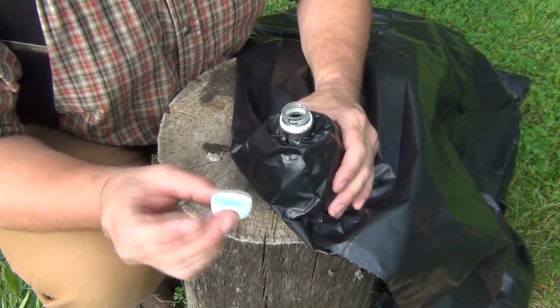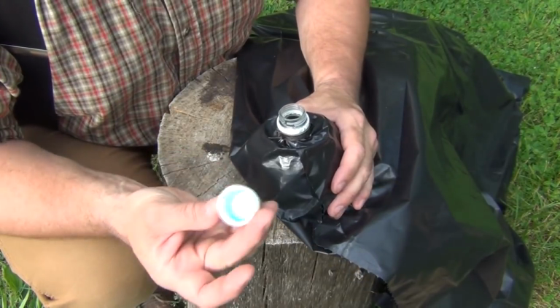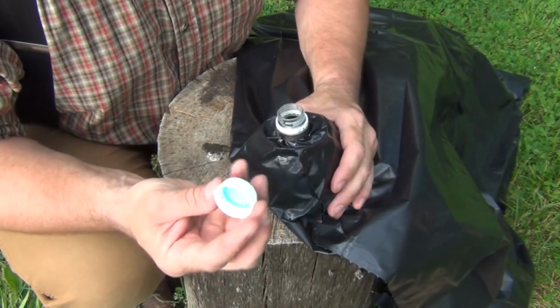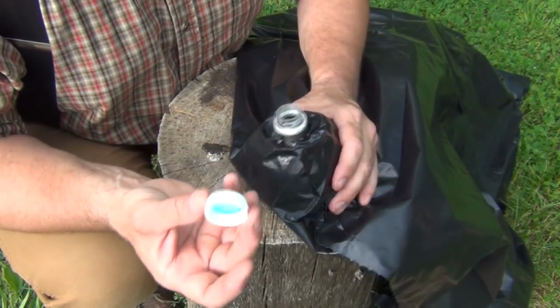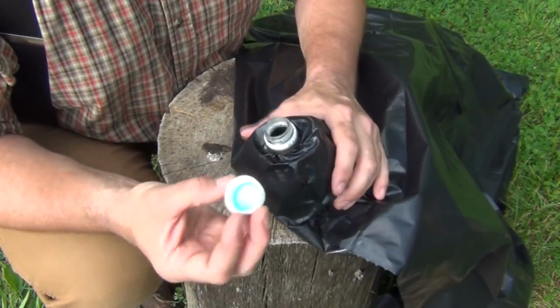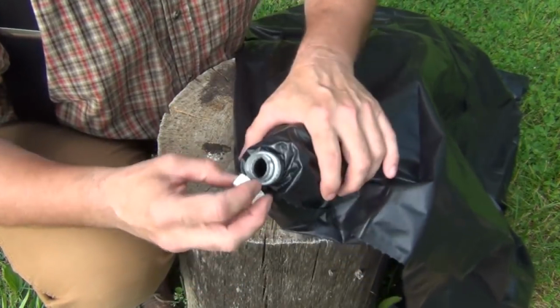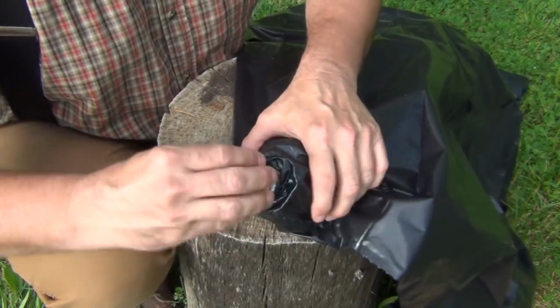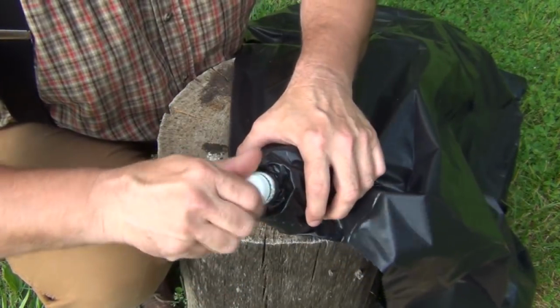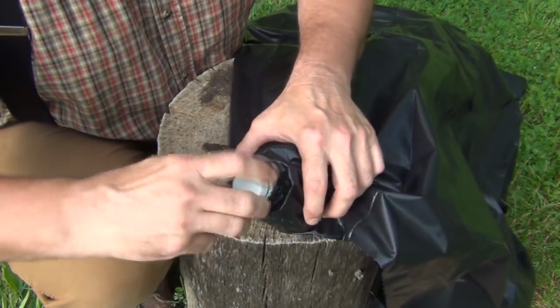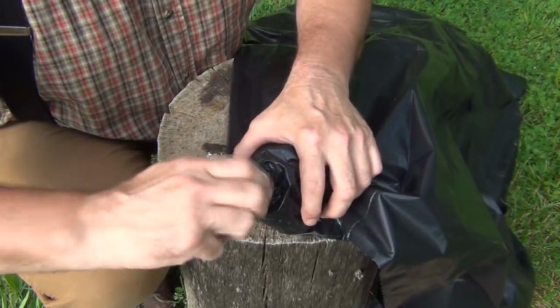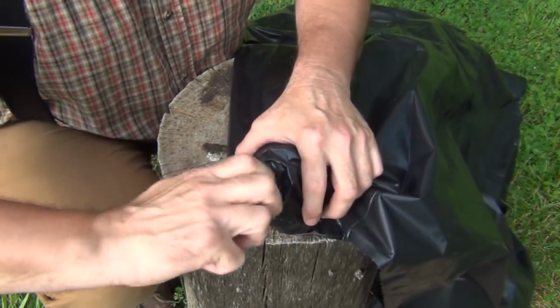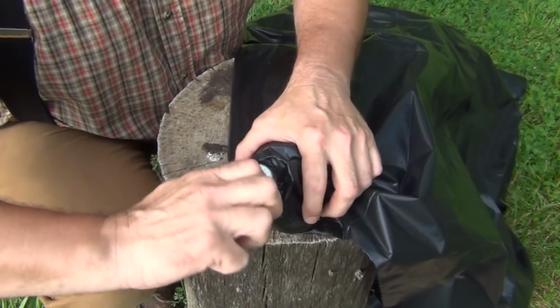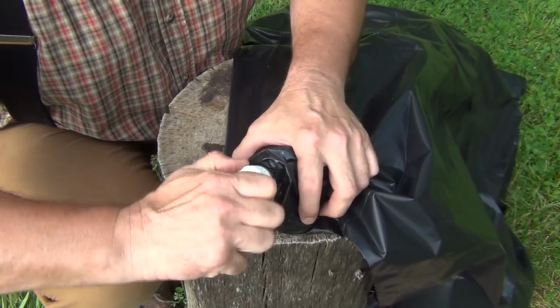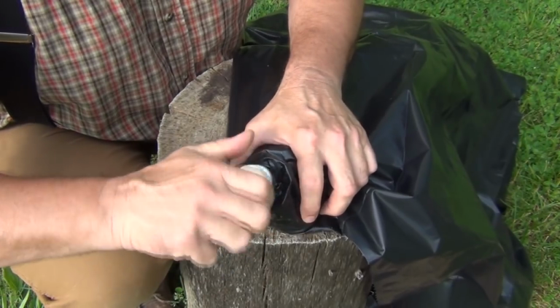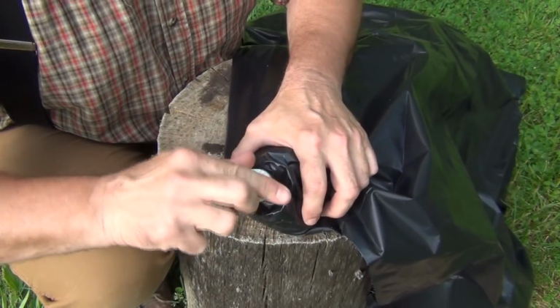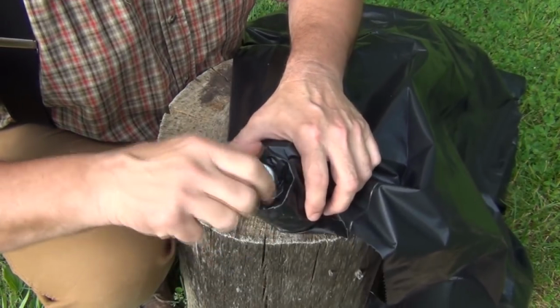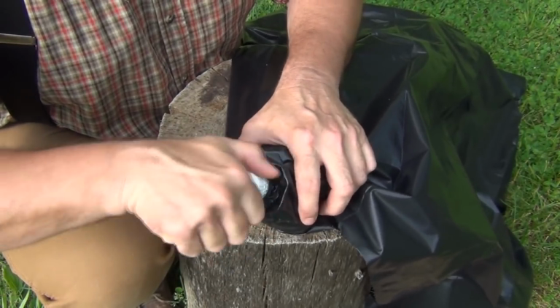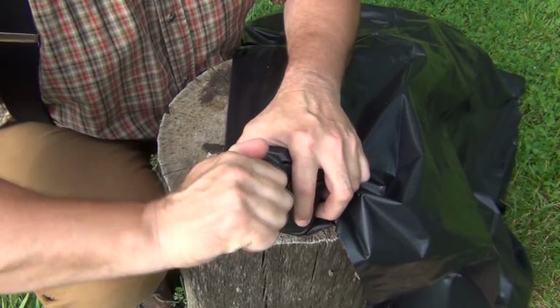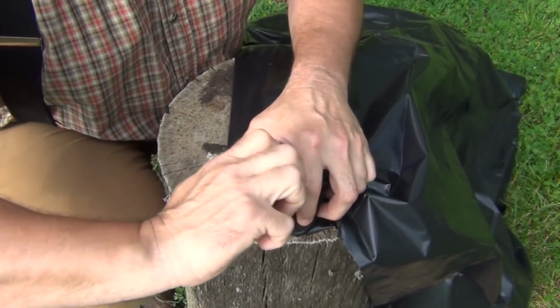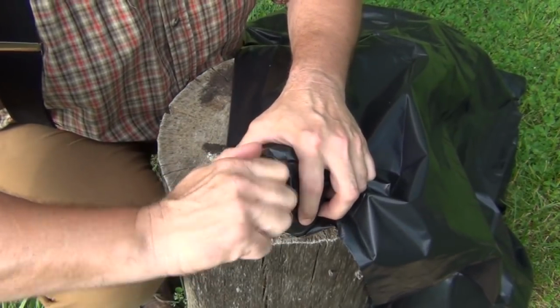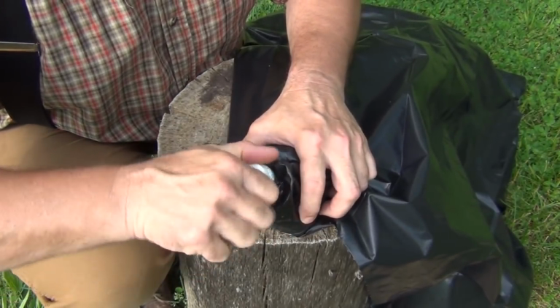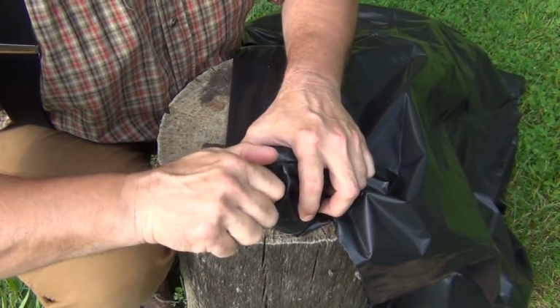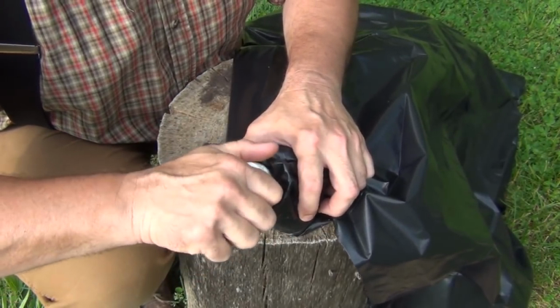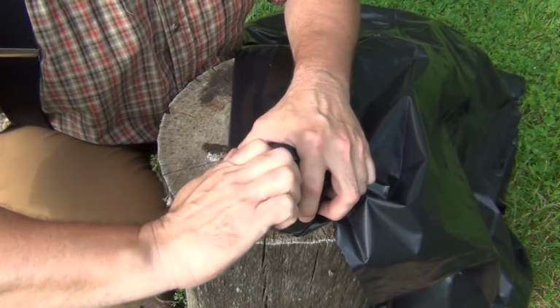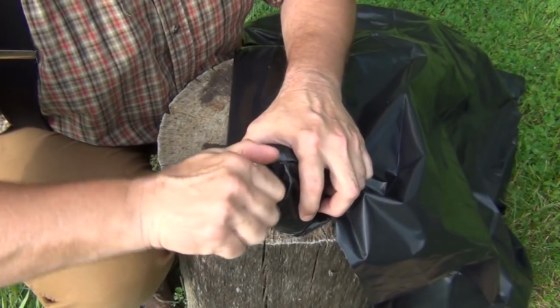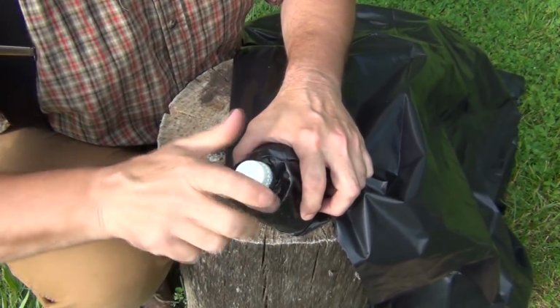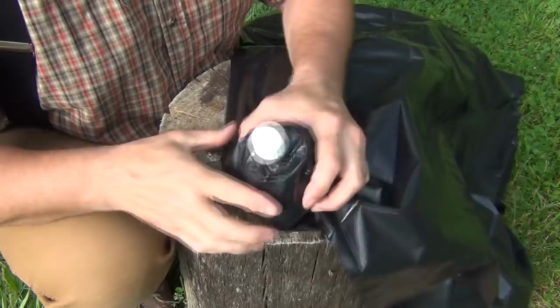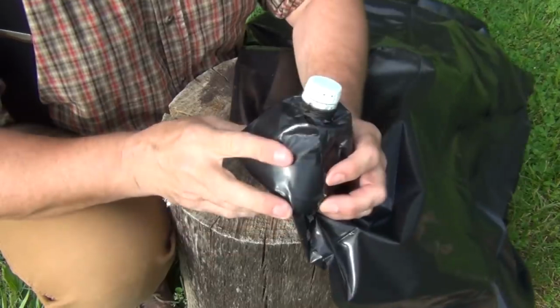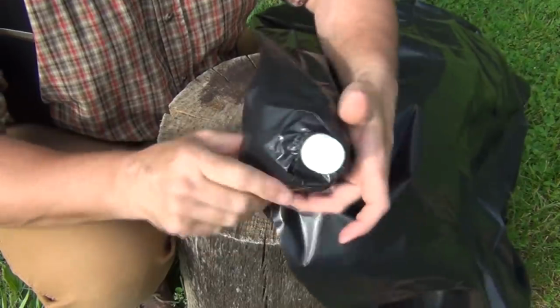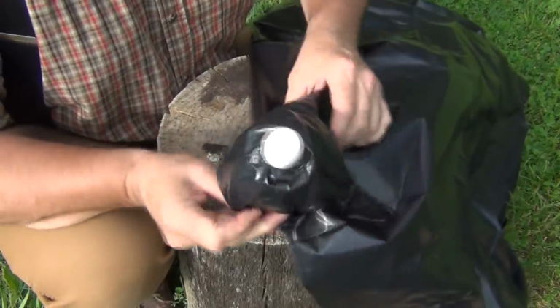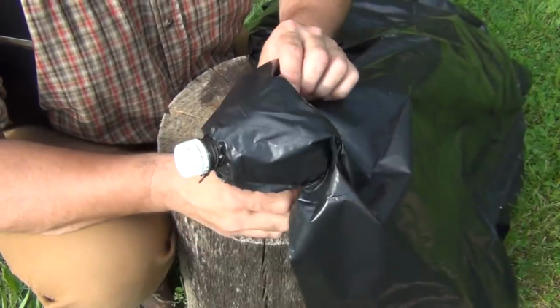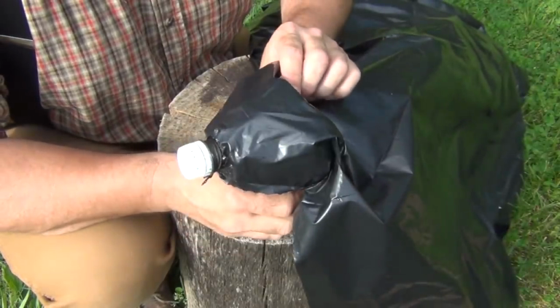Next we install the cap, making sure that it fits good. Don't tighten it too tight — just snug it down a little bit.